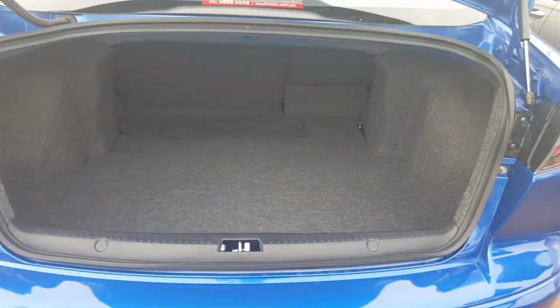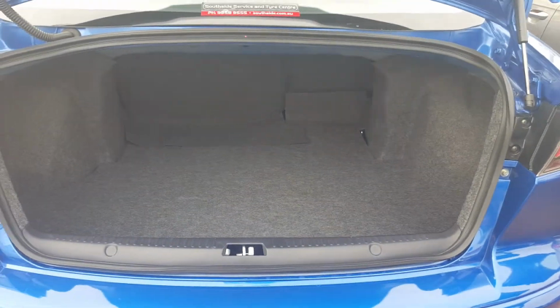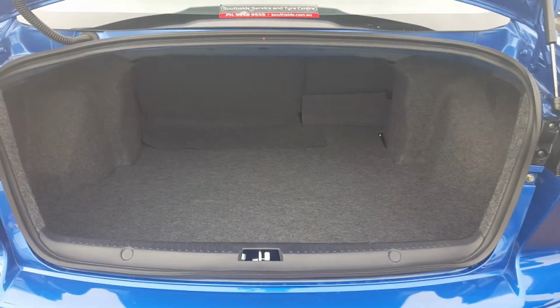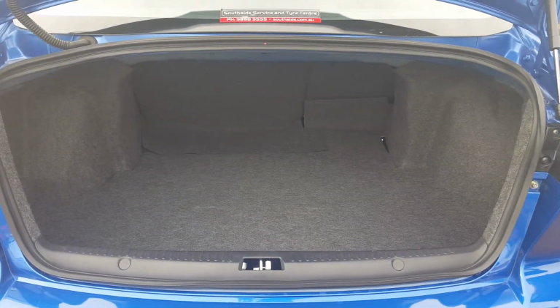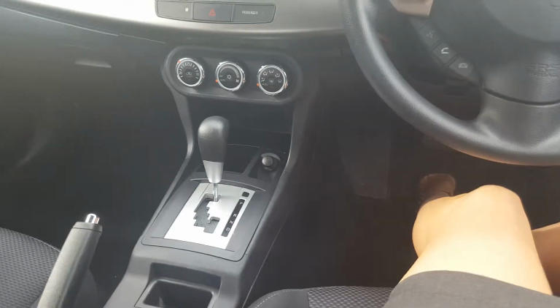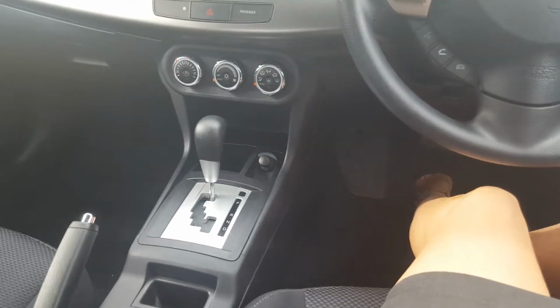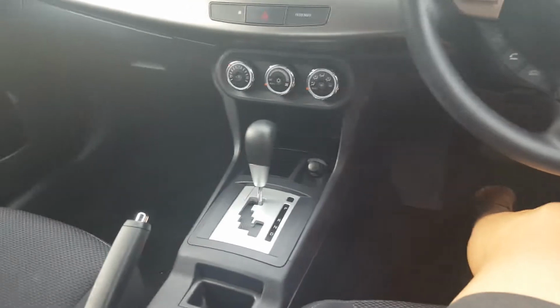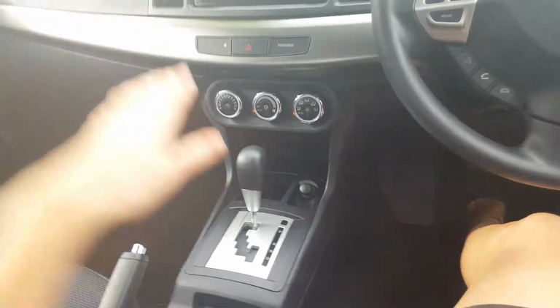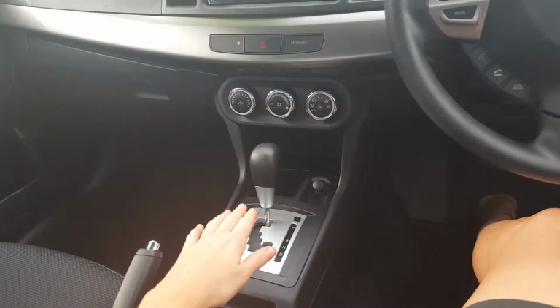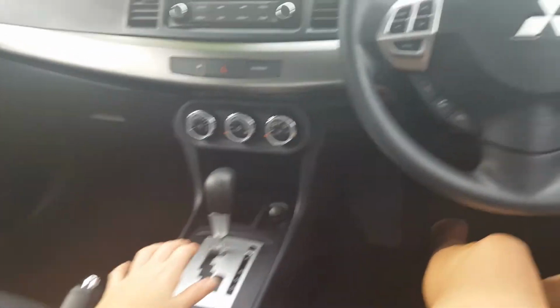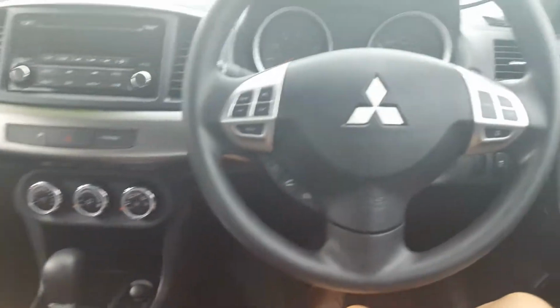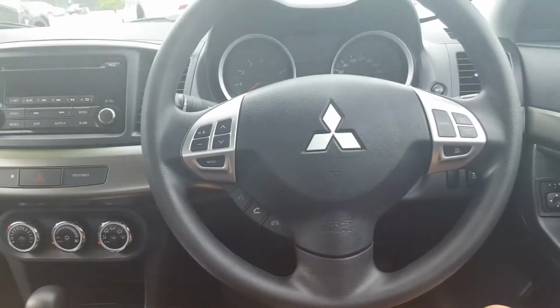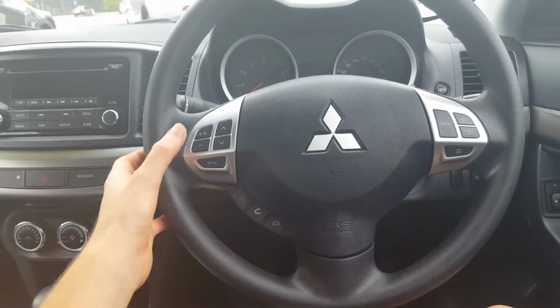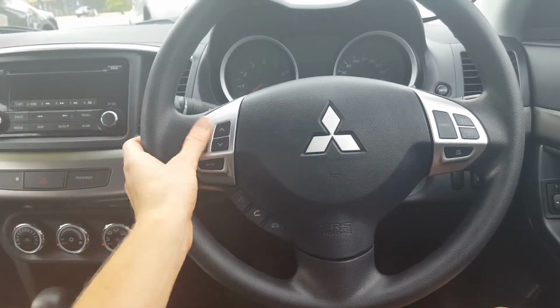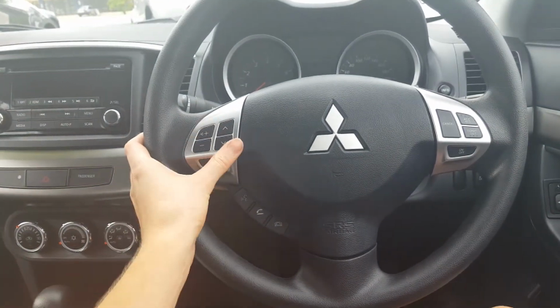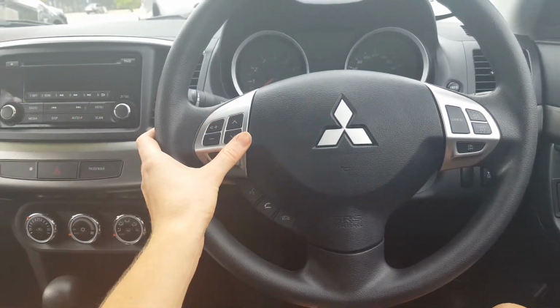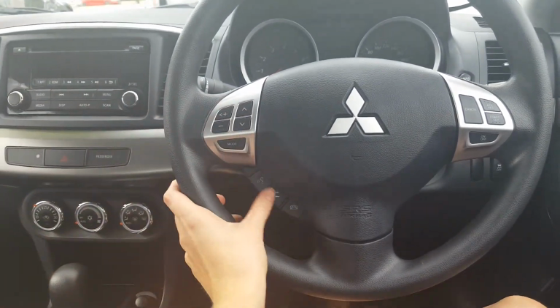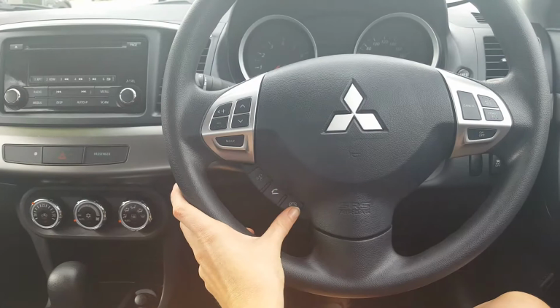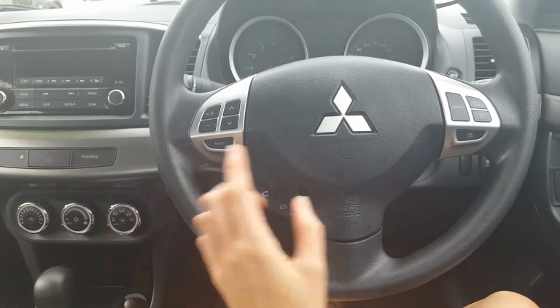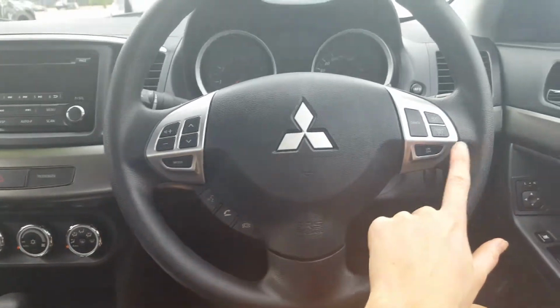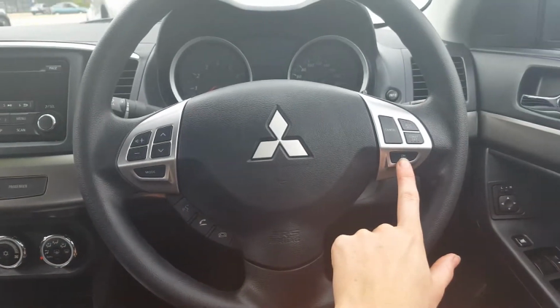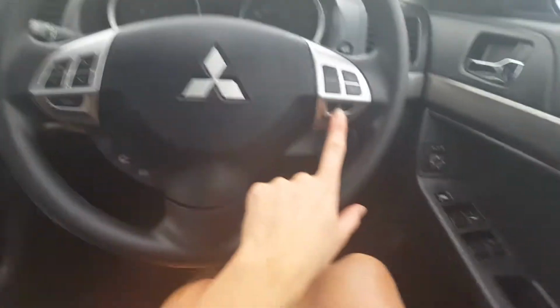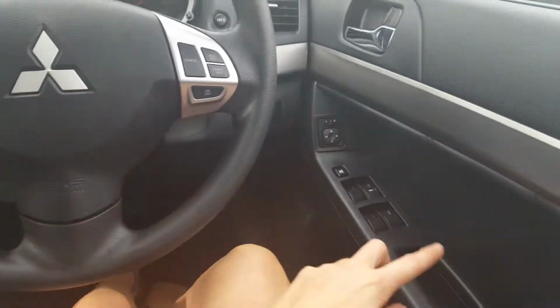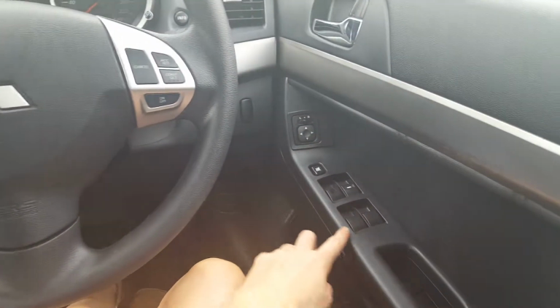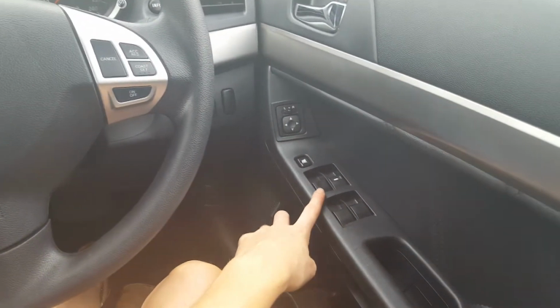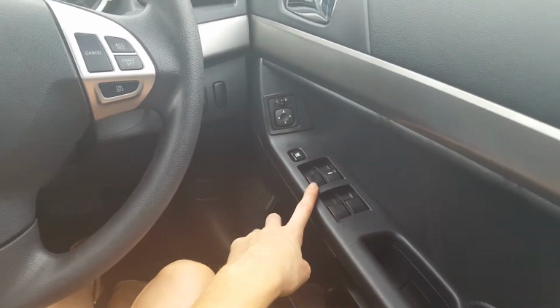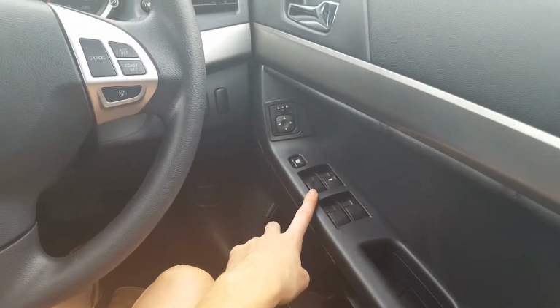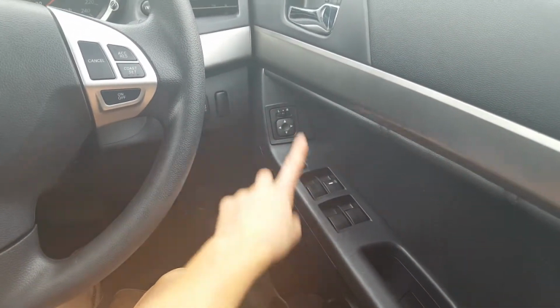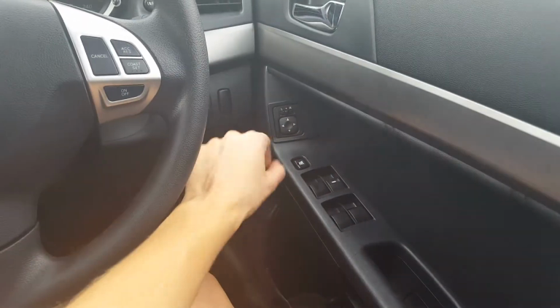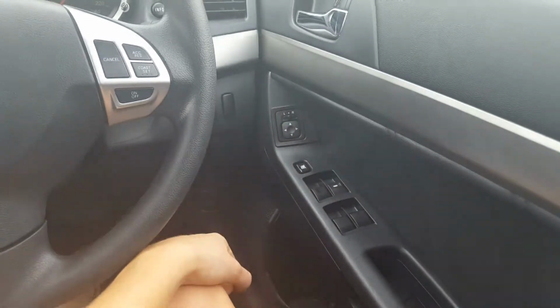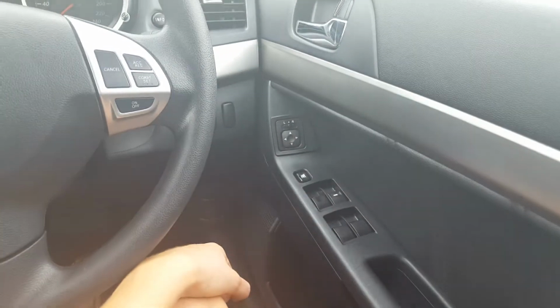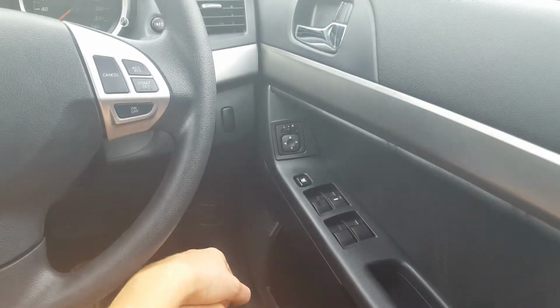Now we'll just go inside the vehicle. You'll be able to notice it is automatic, and just on the steering wheel we have the stereo controls, Bluetooth and cruise control. It's all power windowed and you also have electric mirrors.